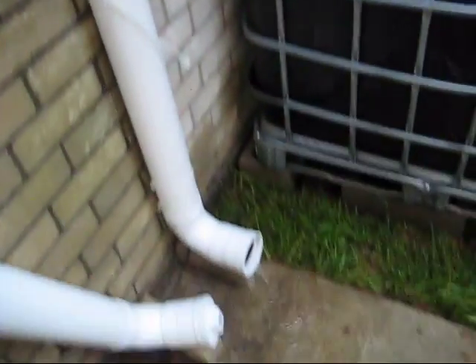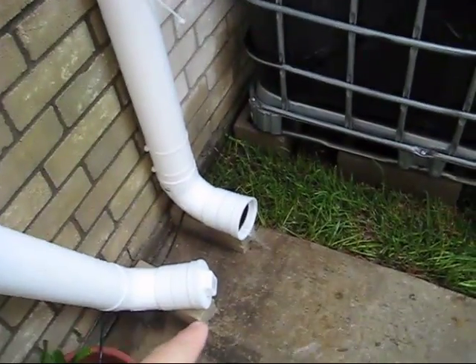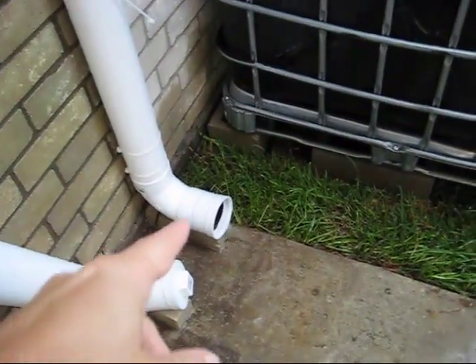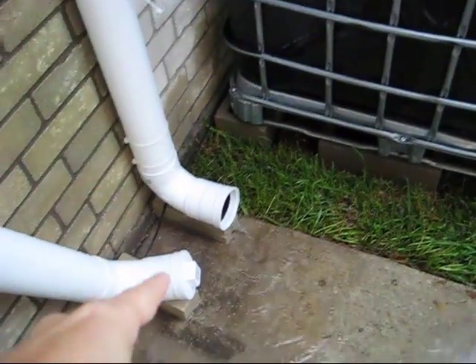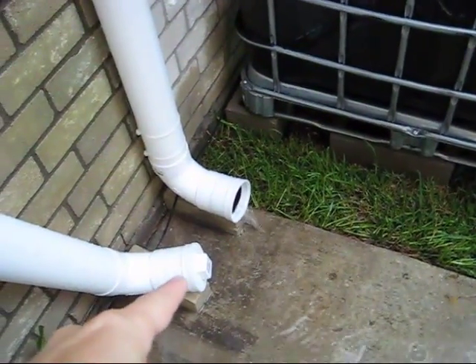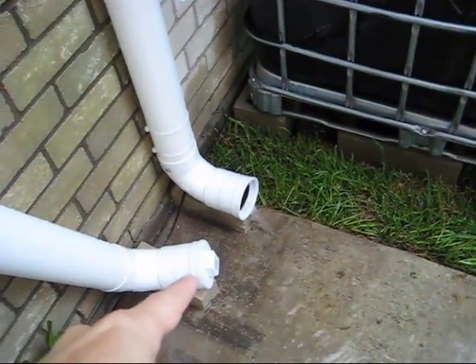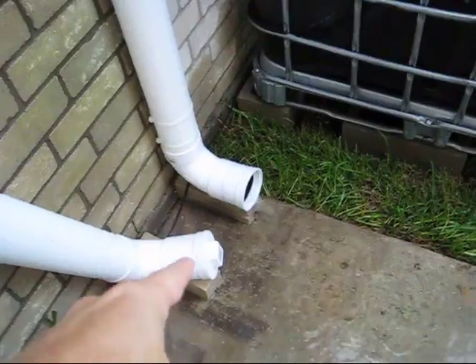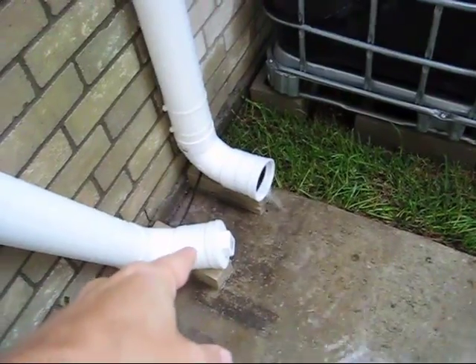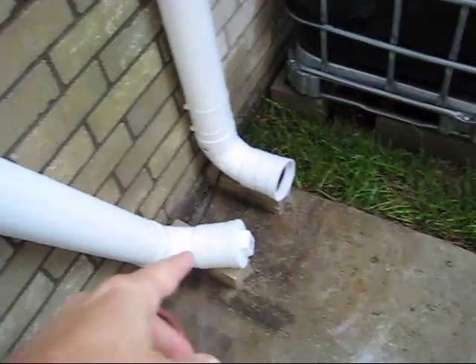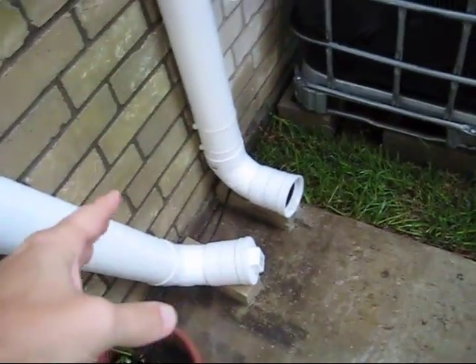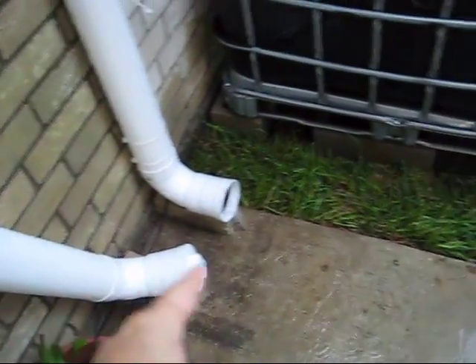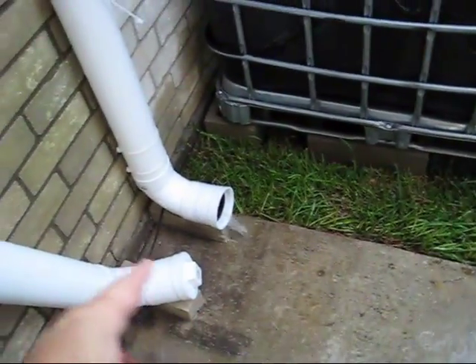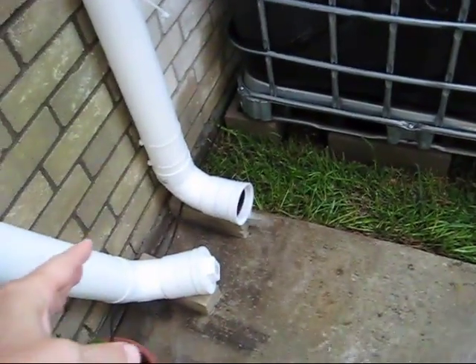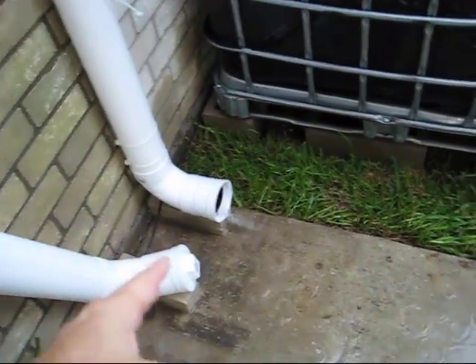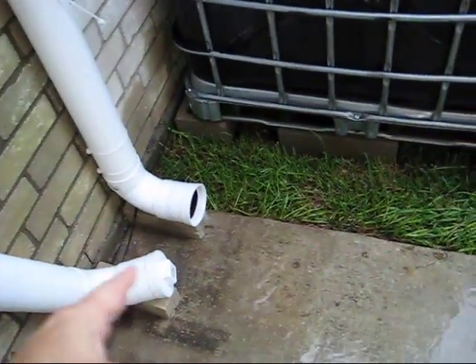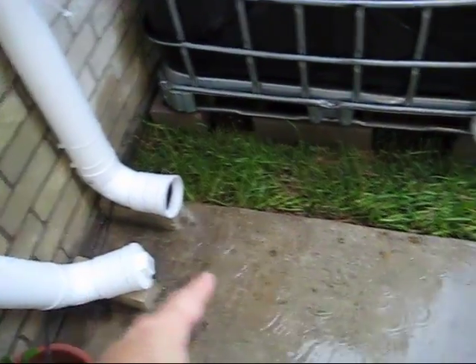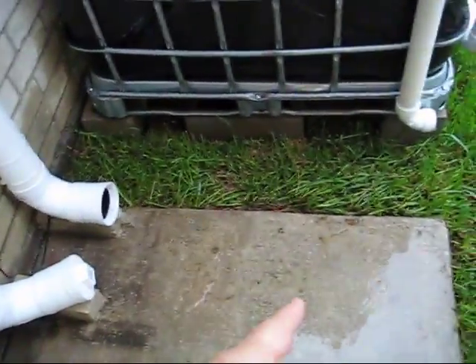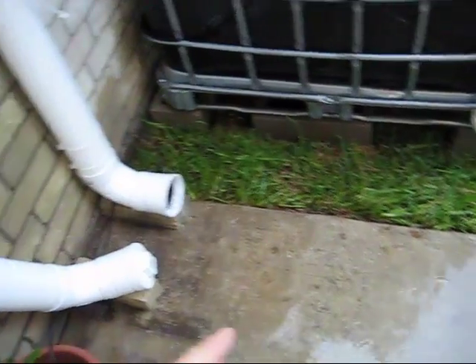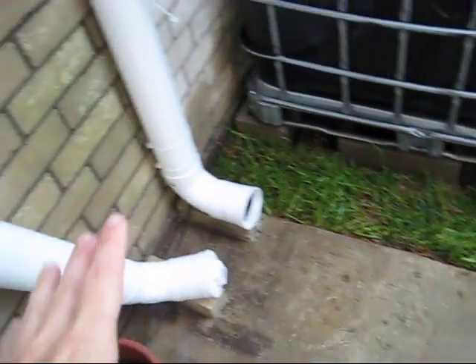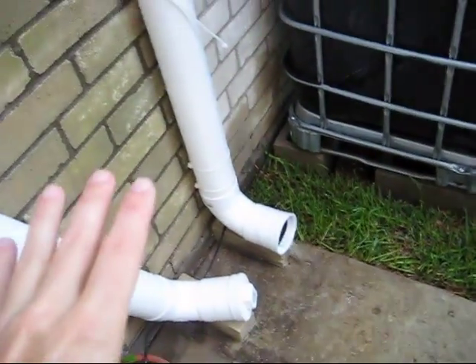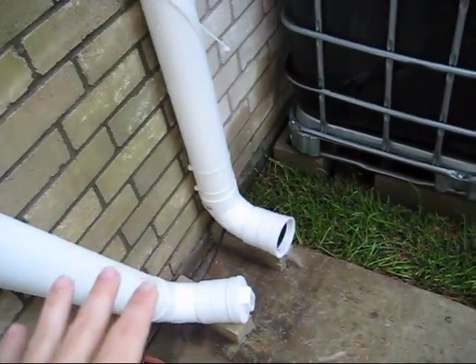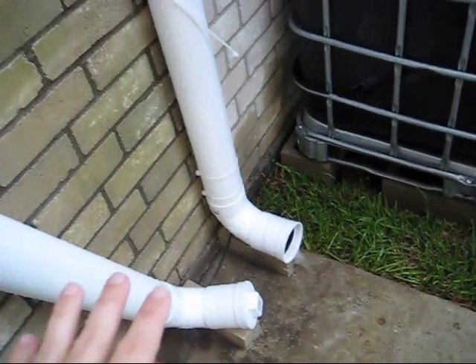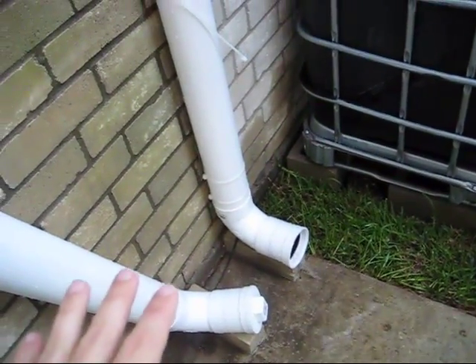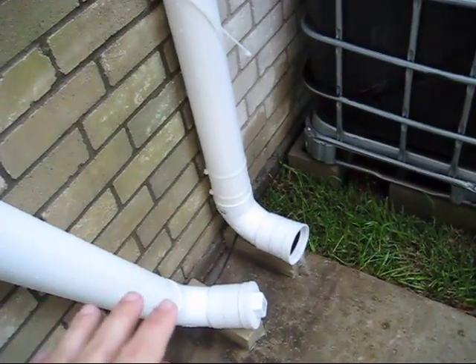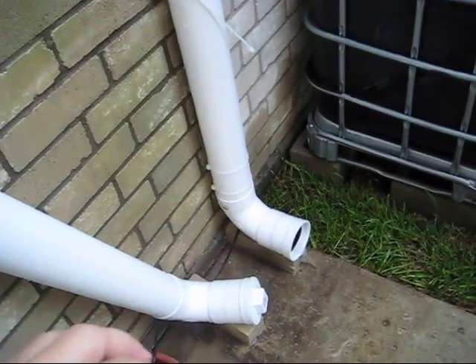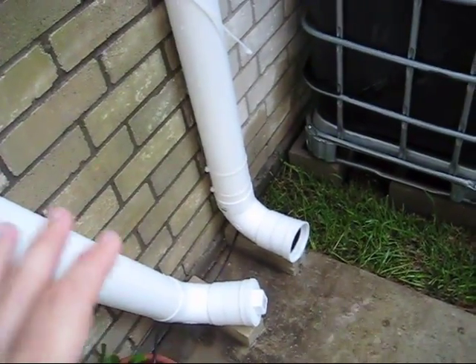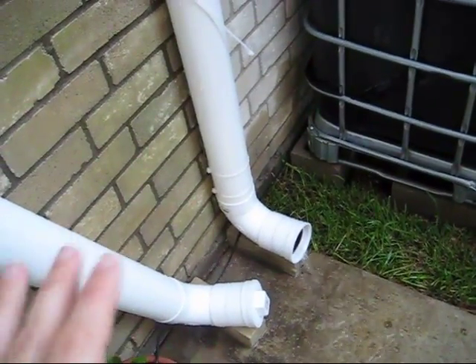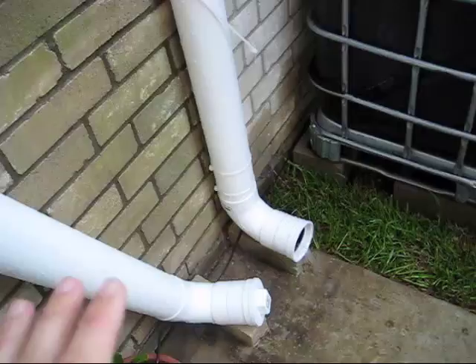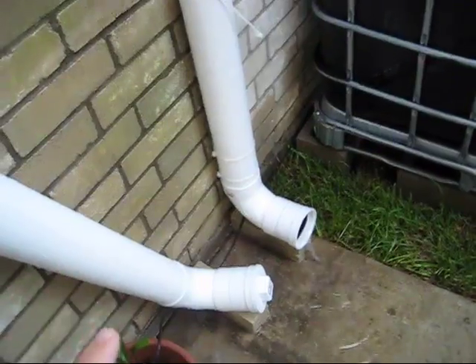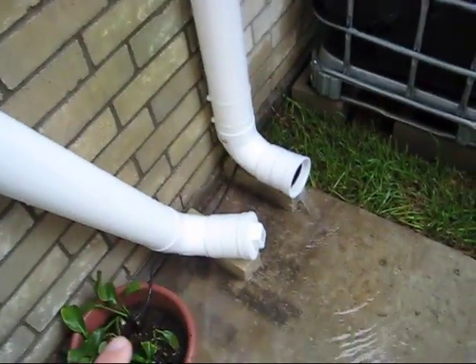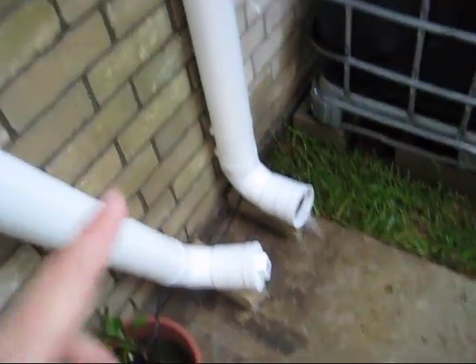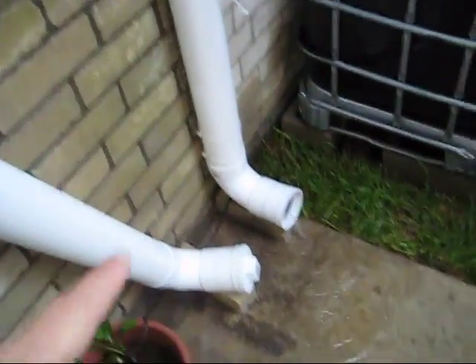I wondered how dirty this water is. So I took this cap off, and not as much, but quite a bit of dirtier water came out of there too. So I know that the first flush system works — it's doing exactly what it's supposed to do — but the bottle didn't float.